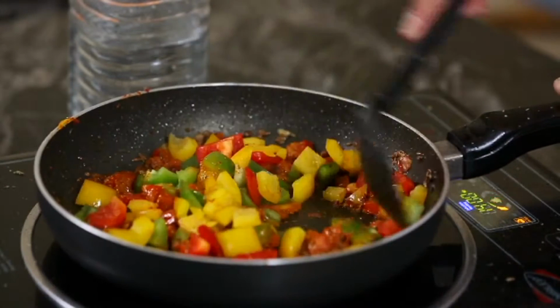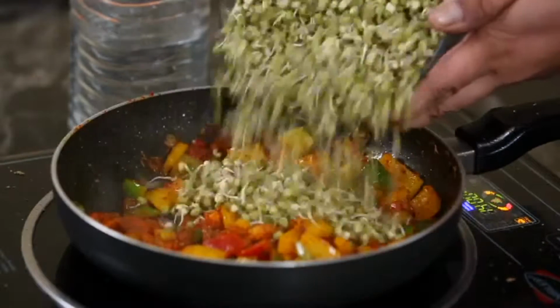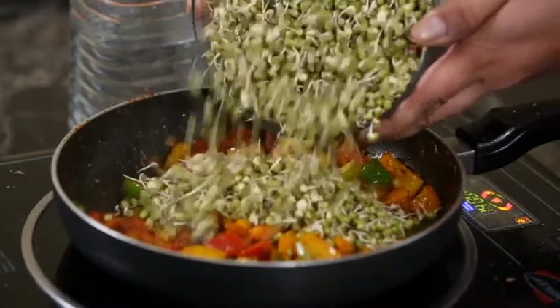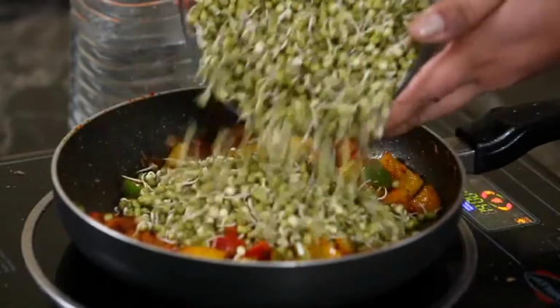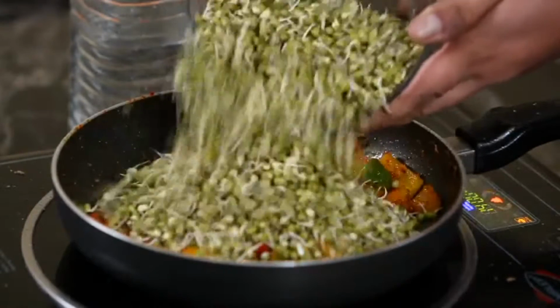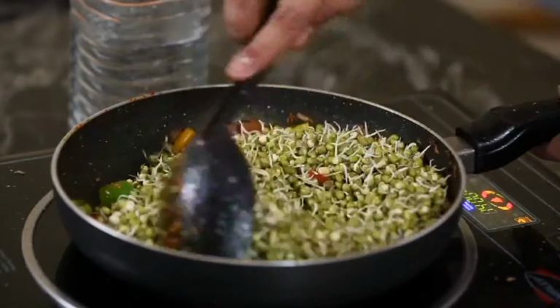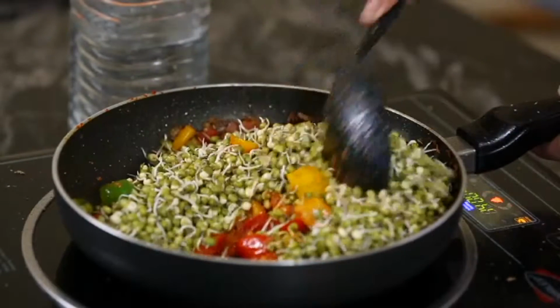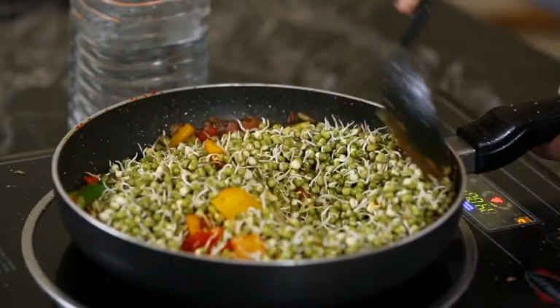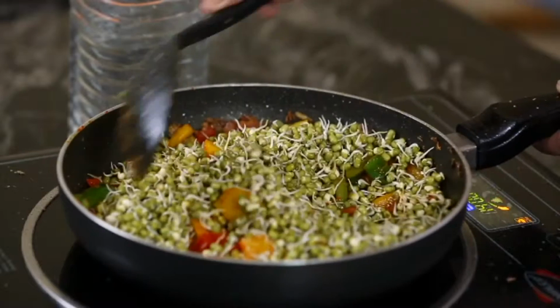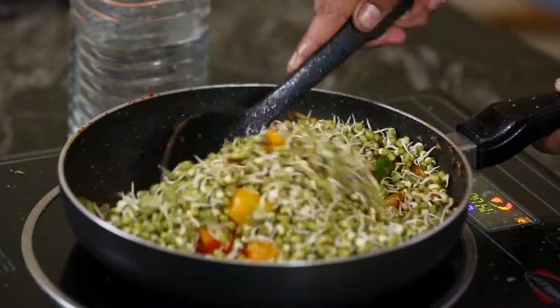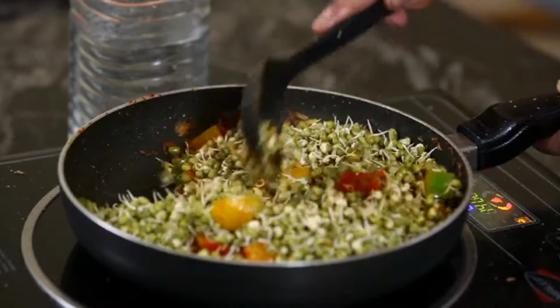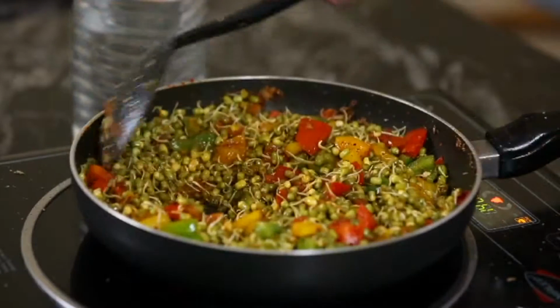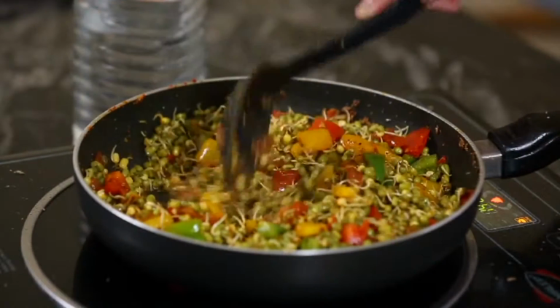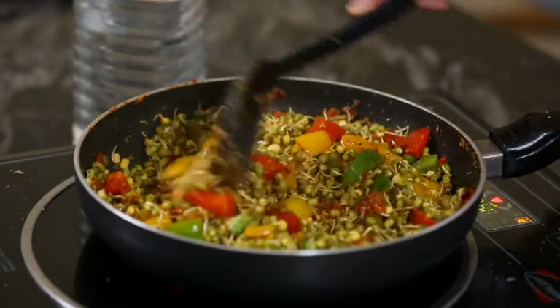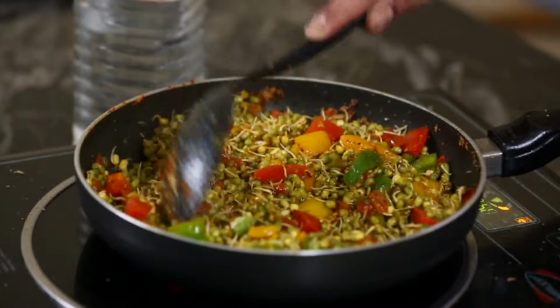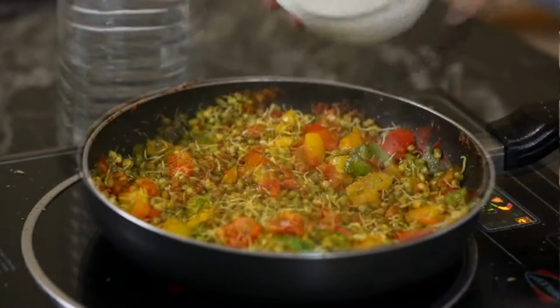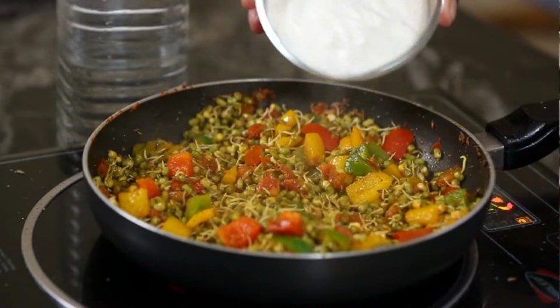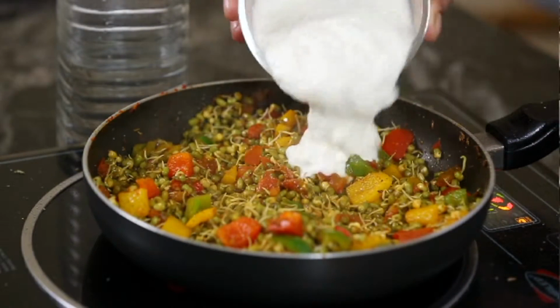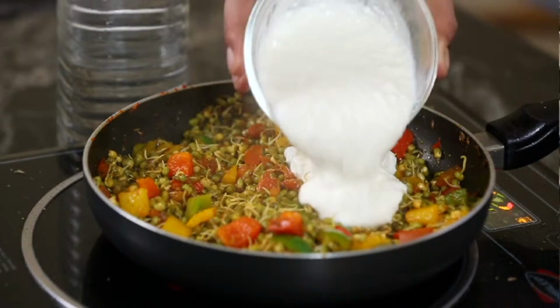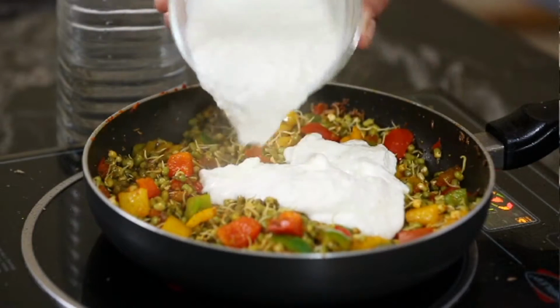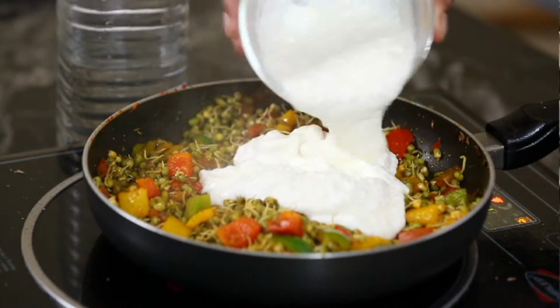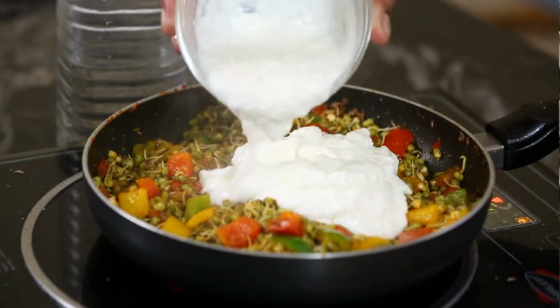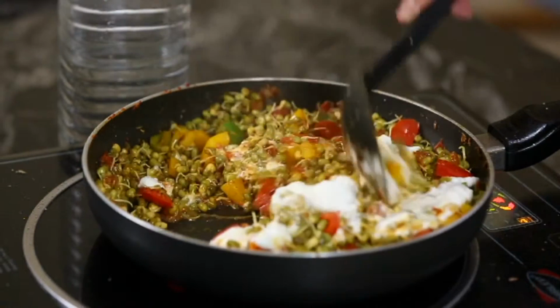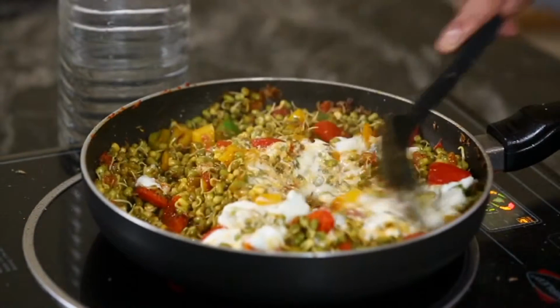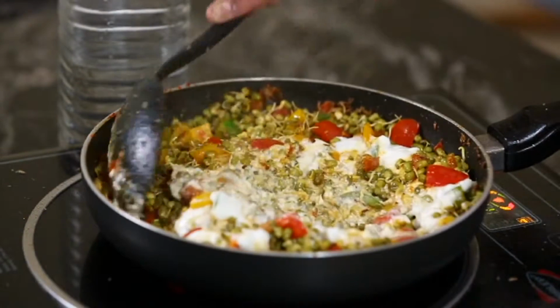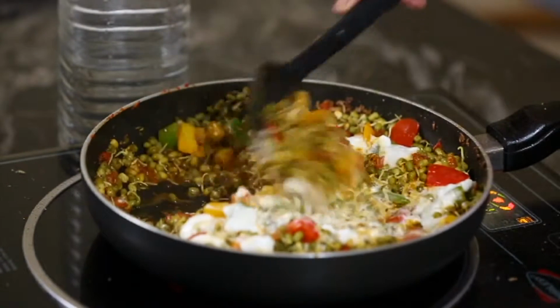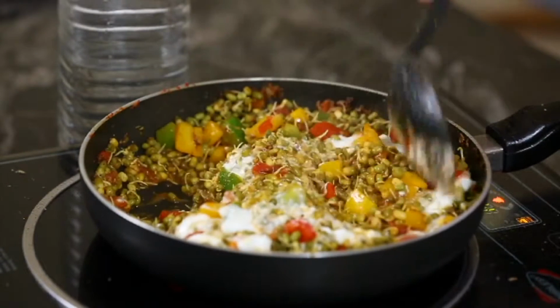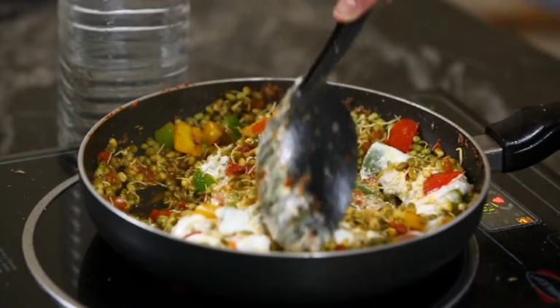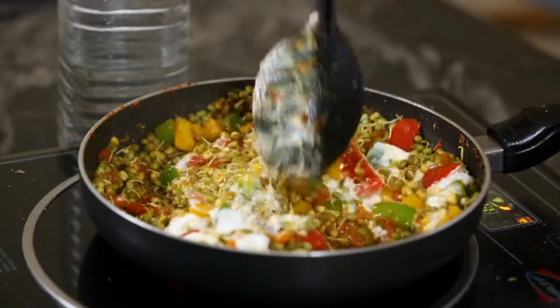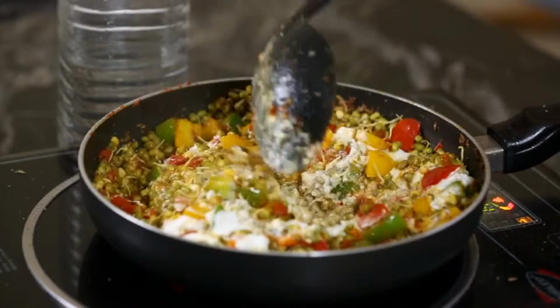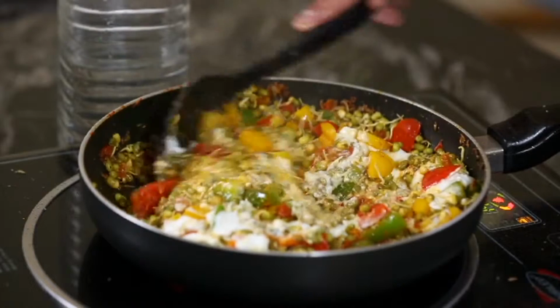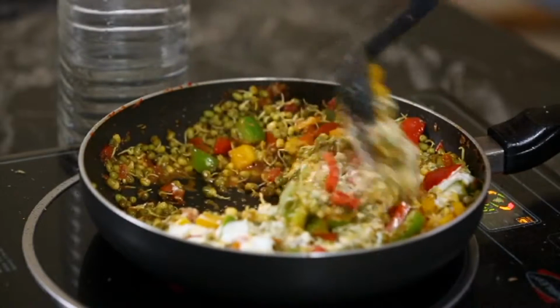Now add the sprouts and stir-fry at high heat till they start to brown a little. Once the vegetables are cooked, add the yogurt and mix well. Let the dish dry out on high heat if needed.